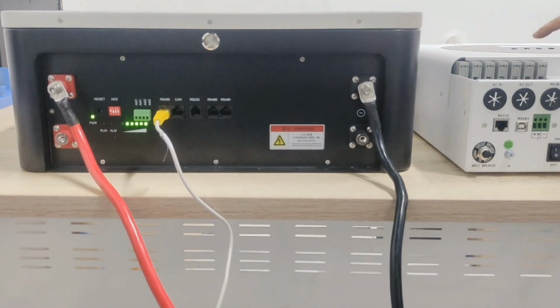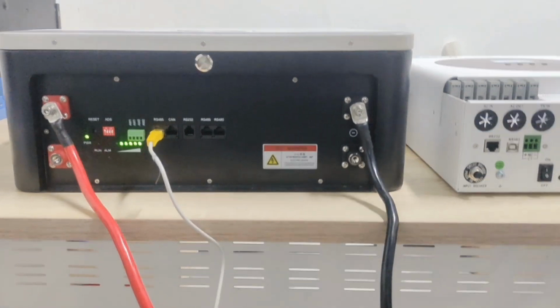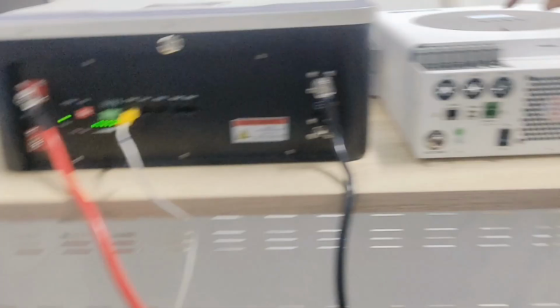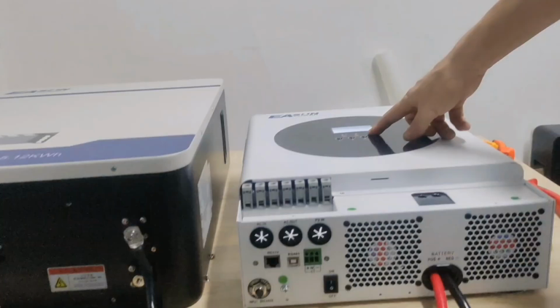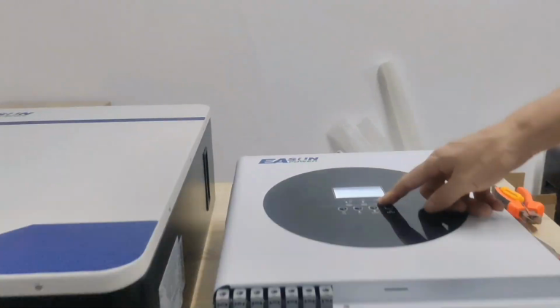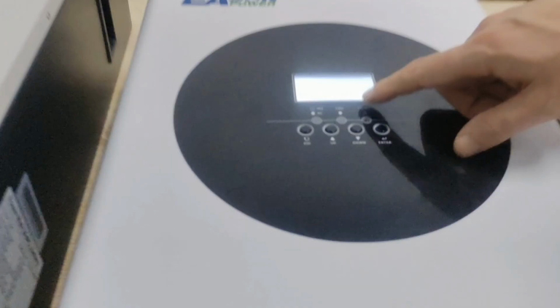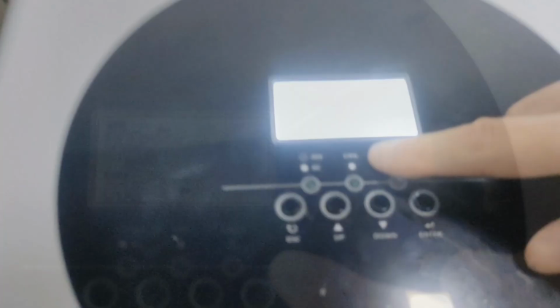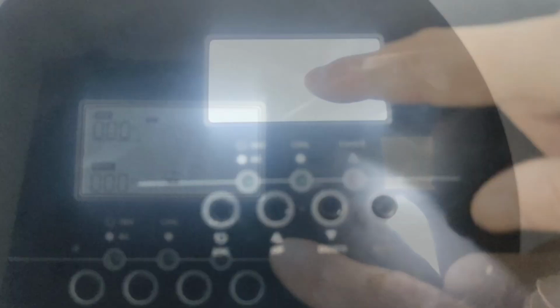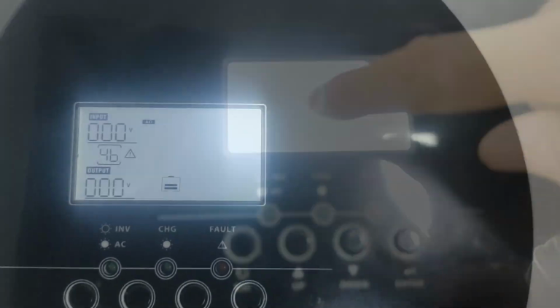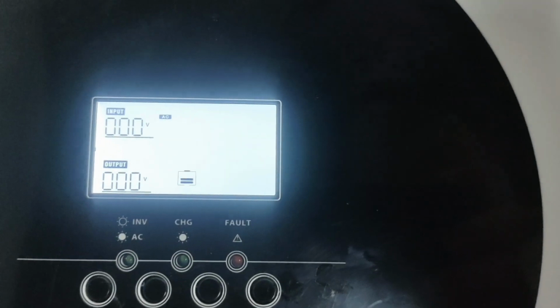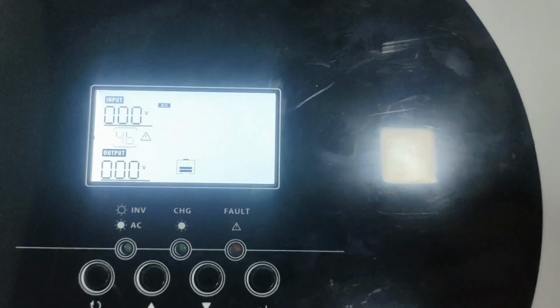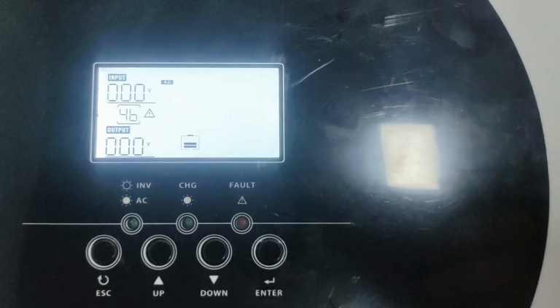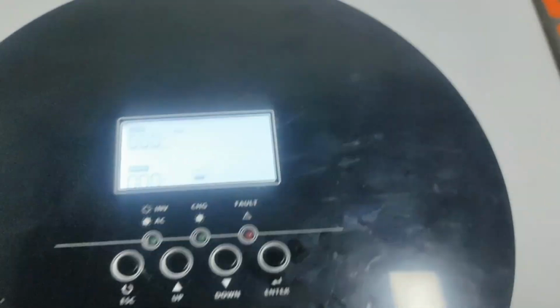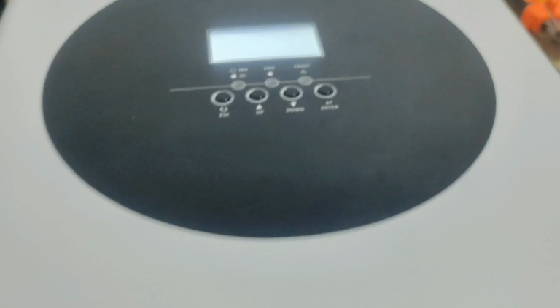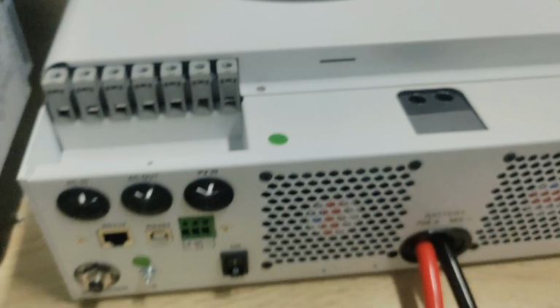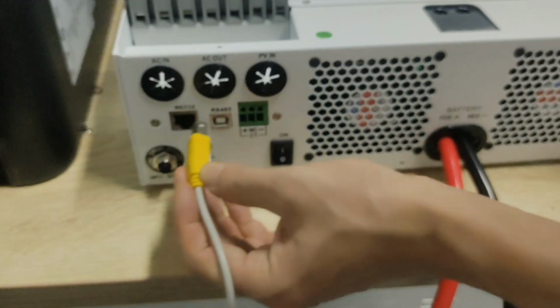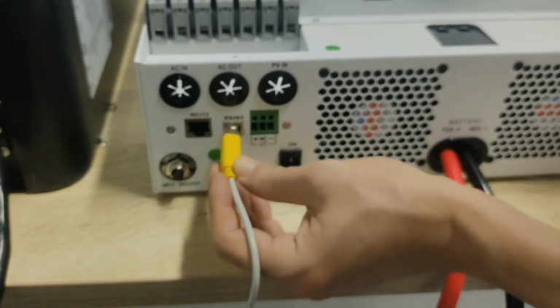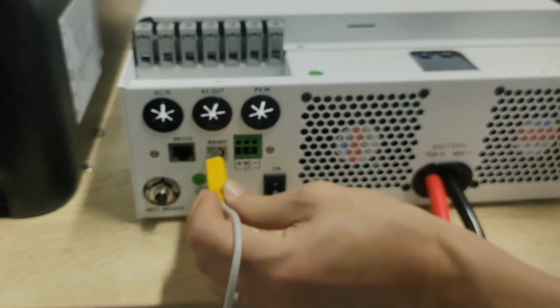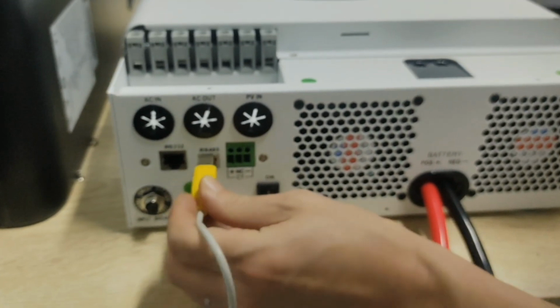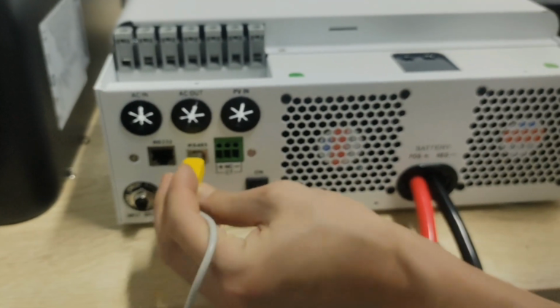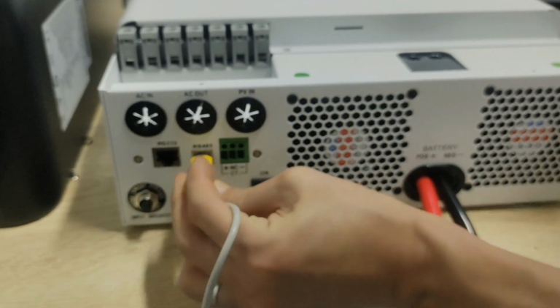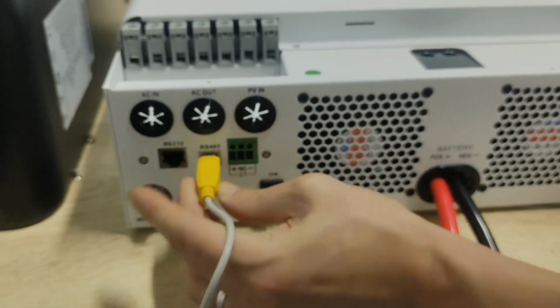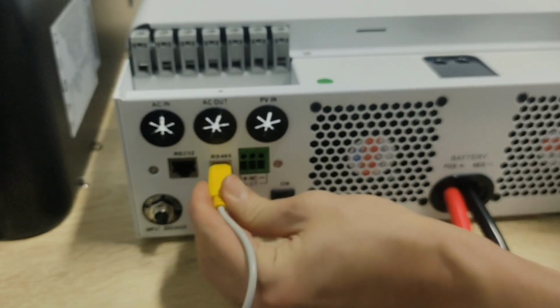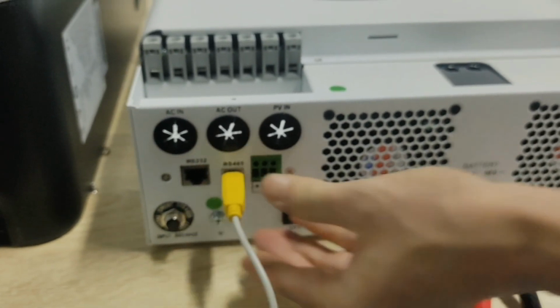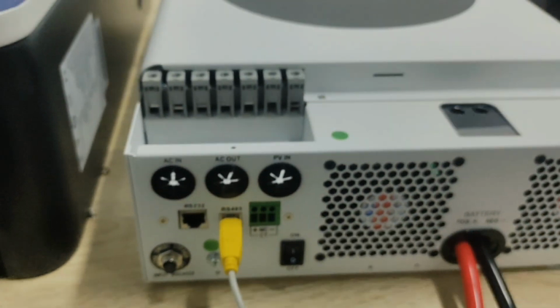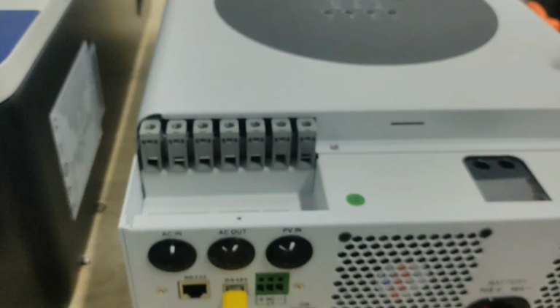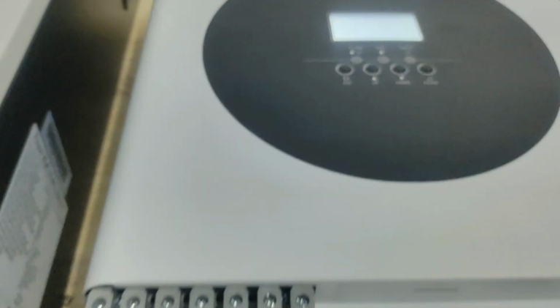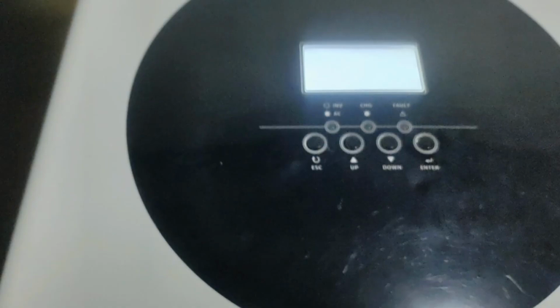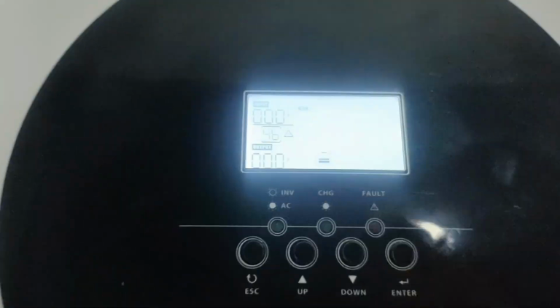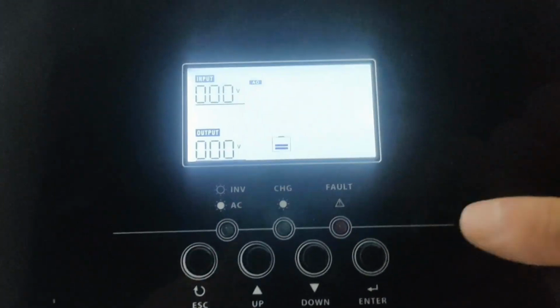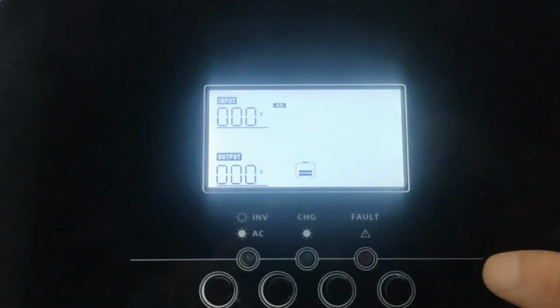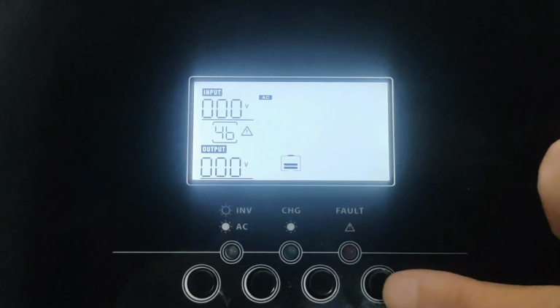Now the screen displays a 46 alarm, meaning the battery and the inverter have not communicated yet. After the wire is connected, set it on the inverter.